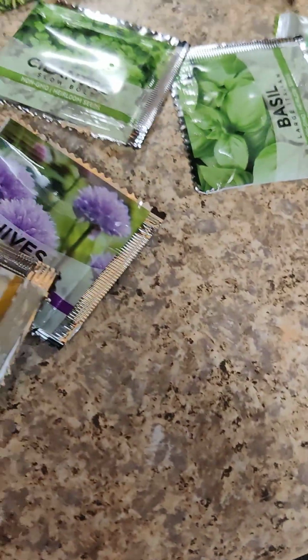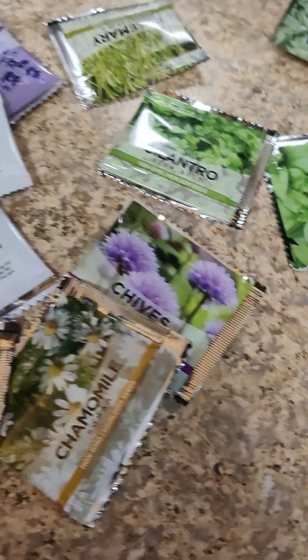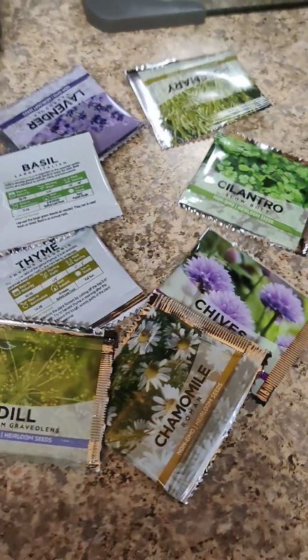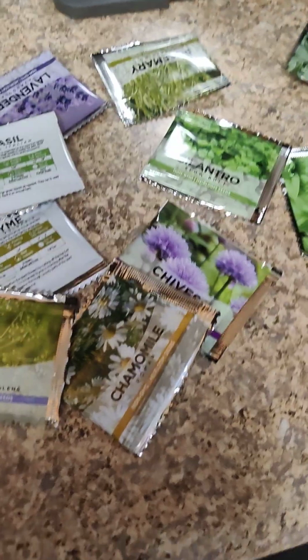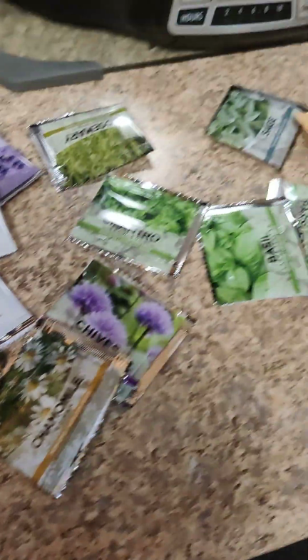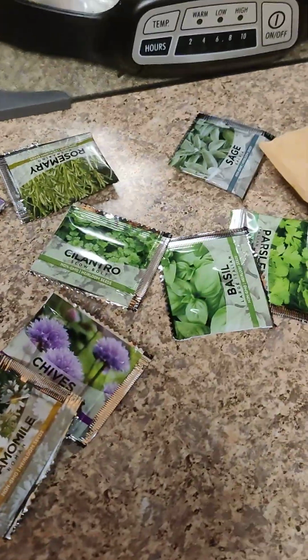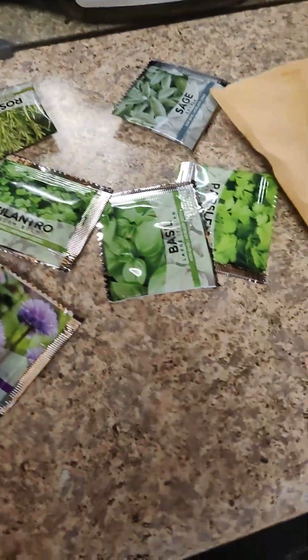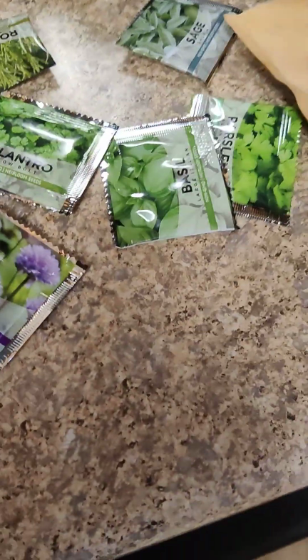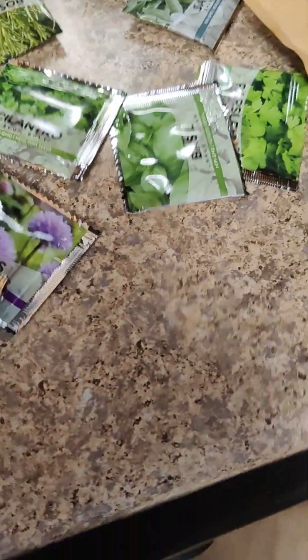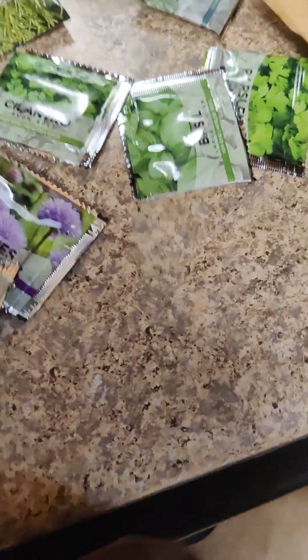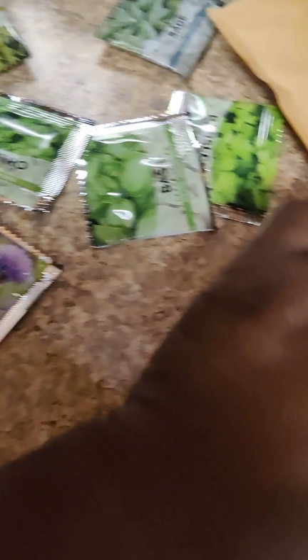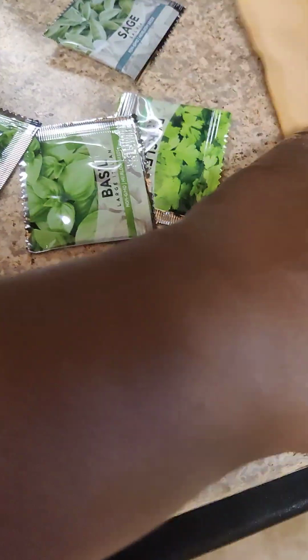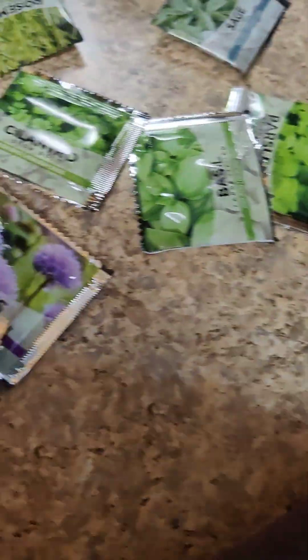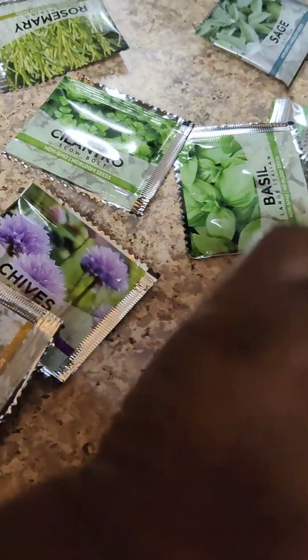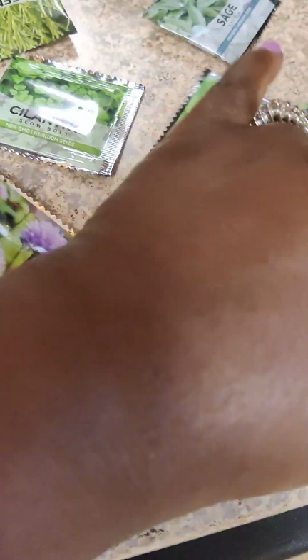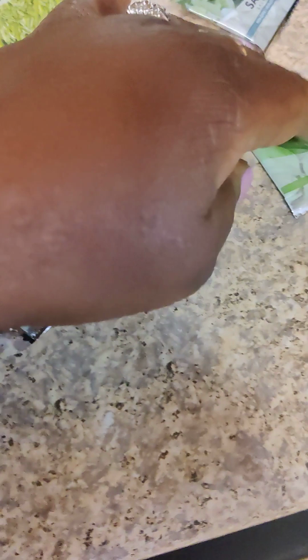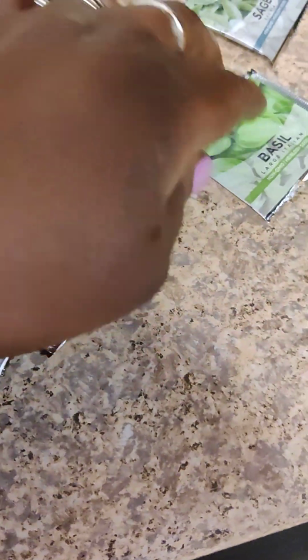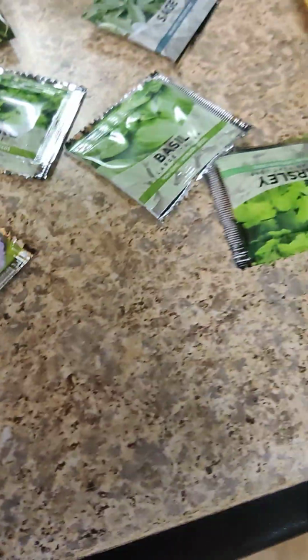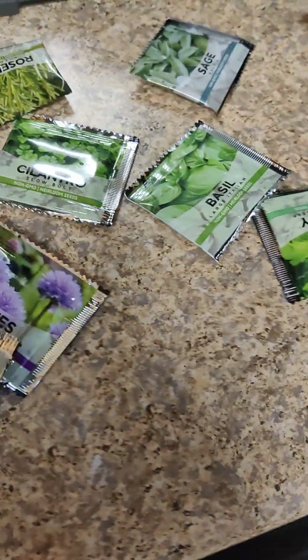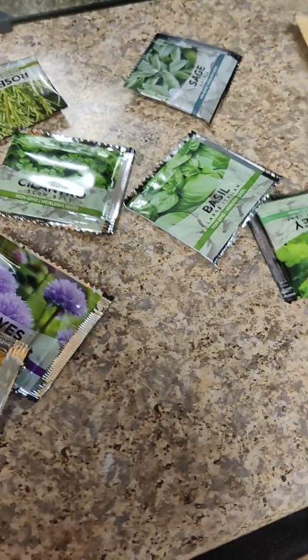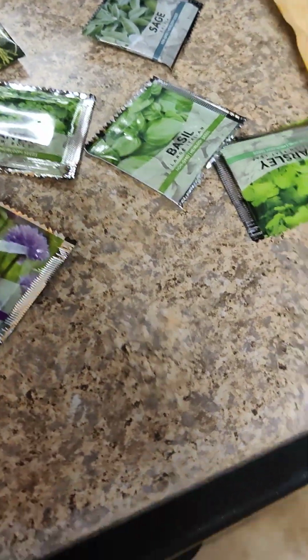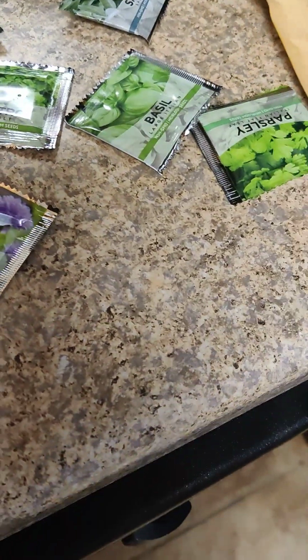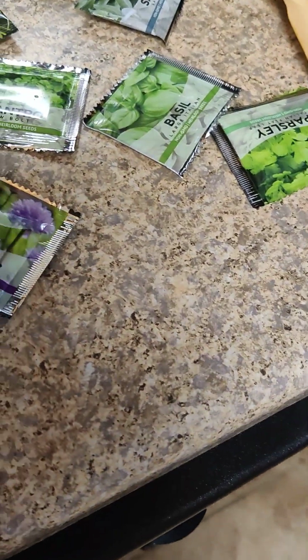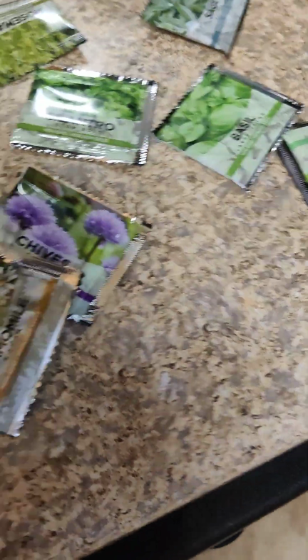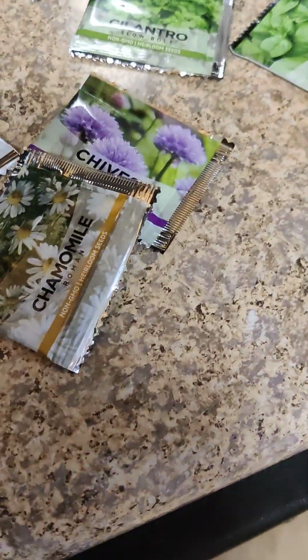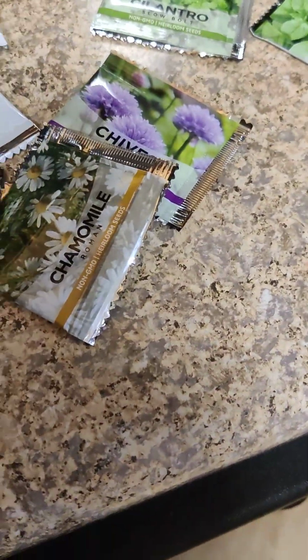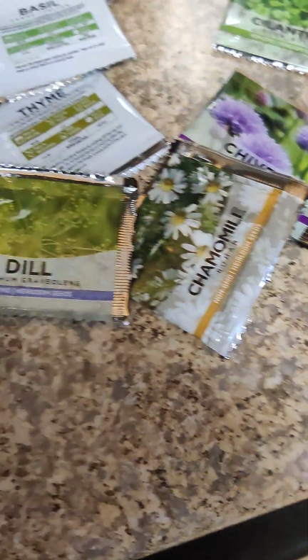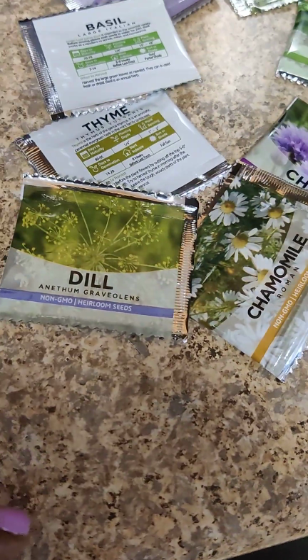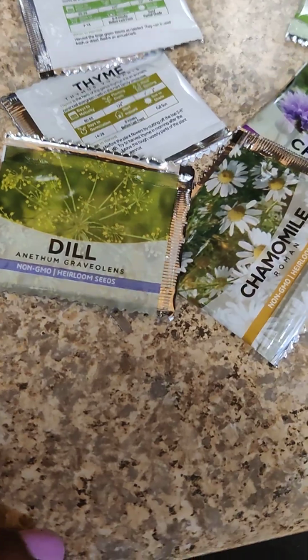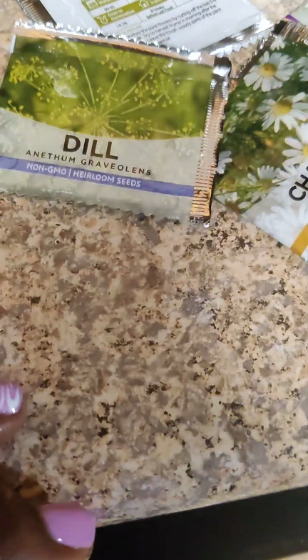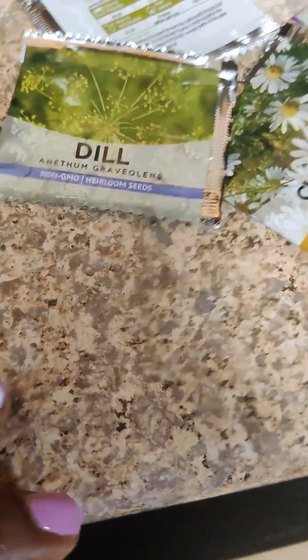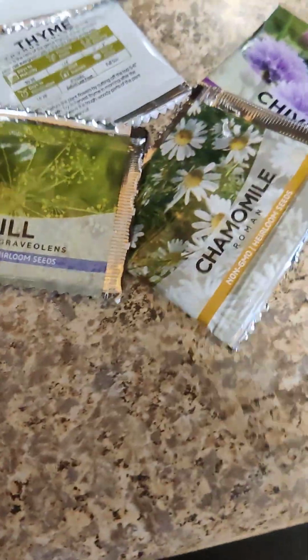We're about to start us an herb garden. The only thing that I don't have that I wanted is lemon balm. I had some lemon balm but I used it all. Thyme.